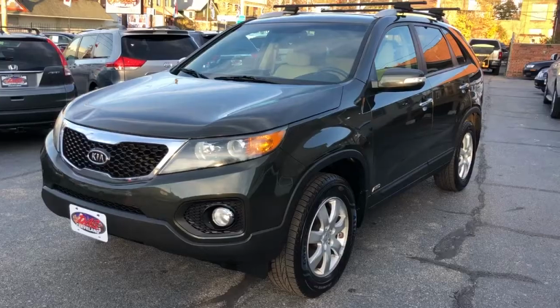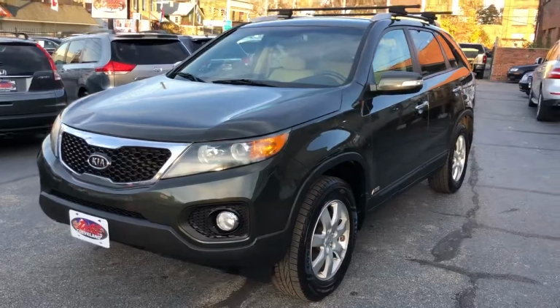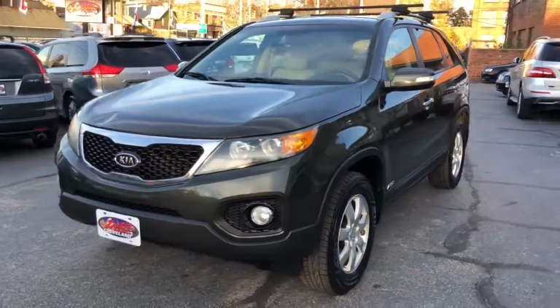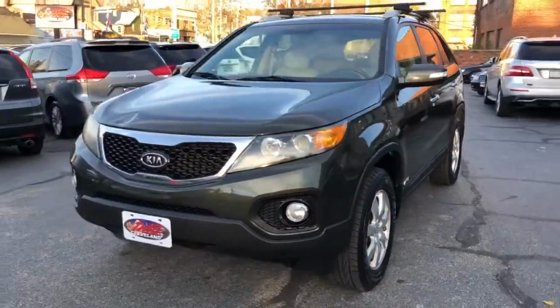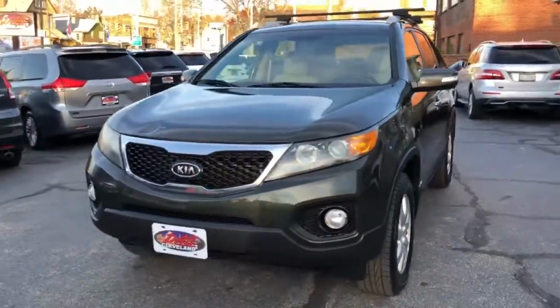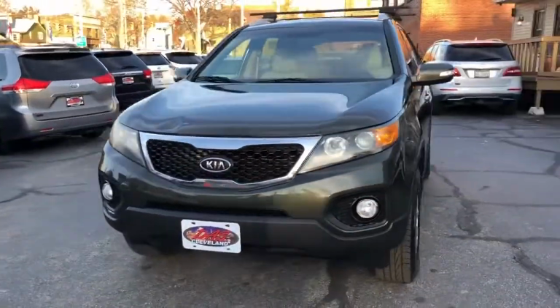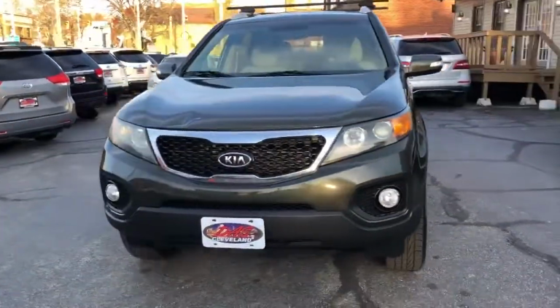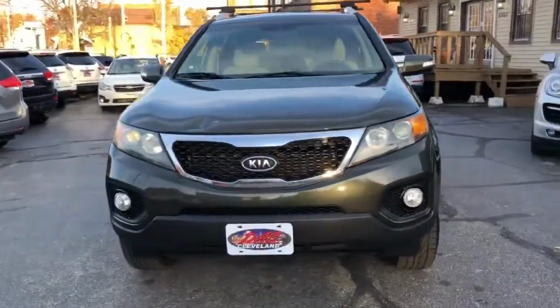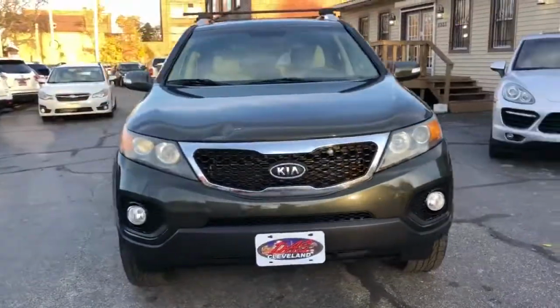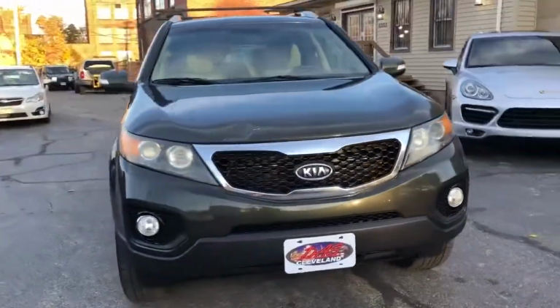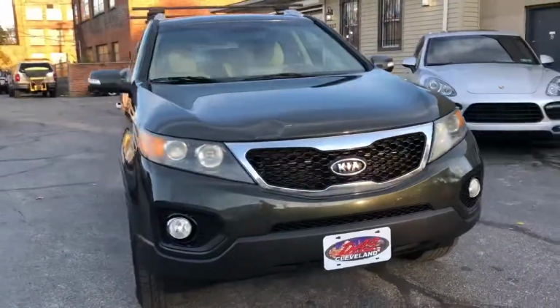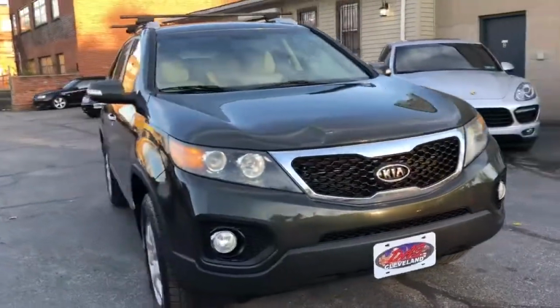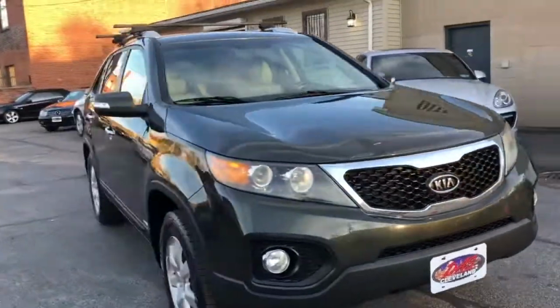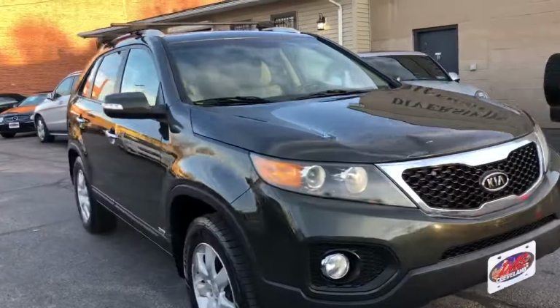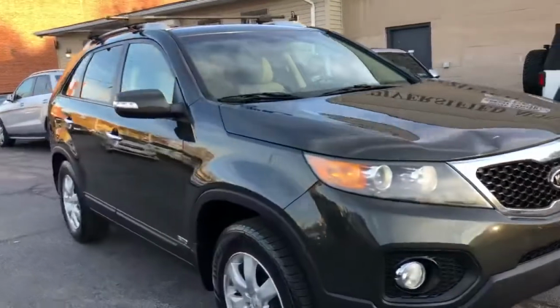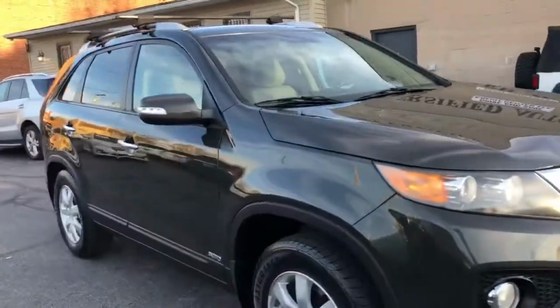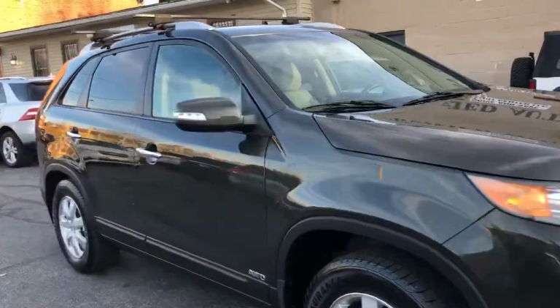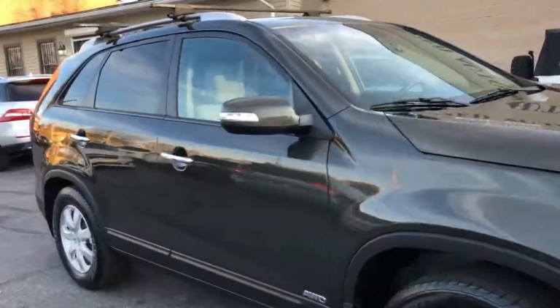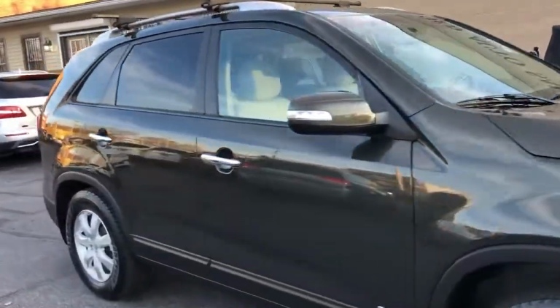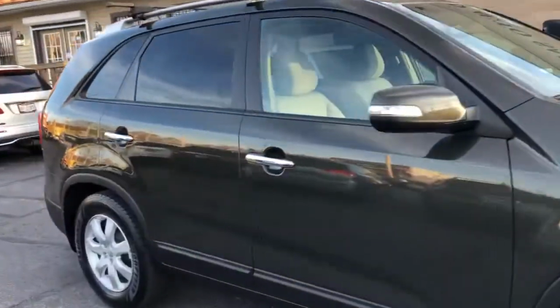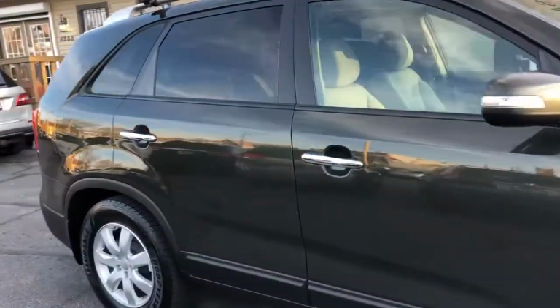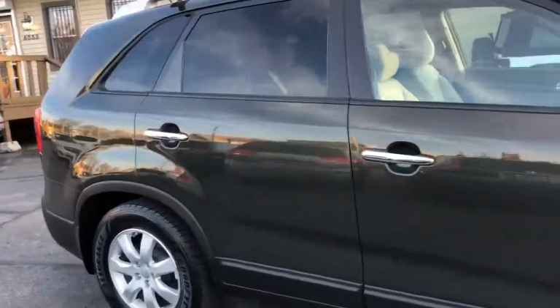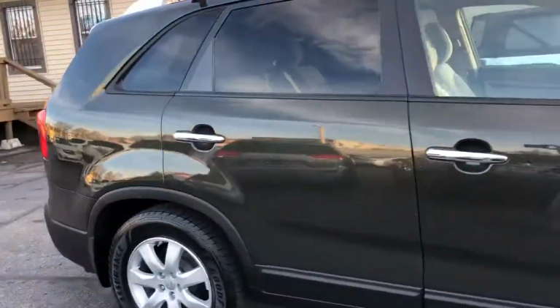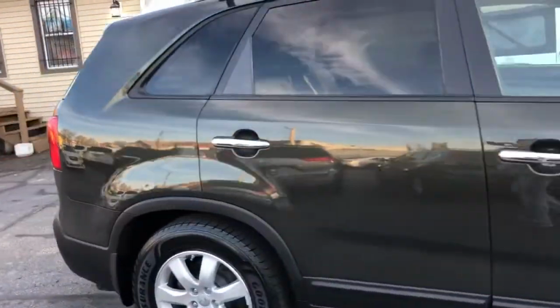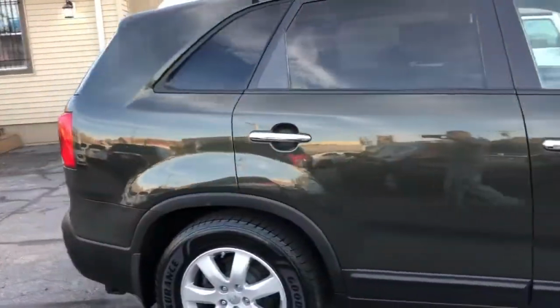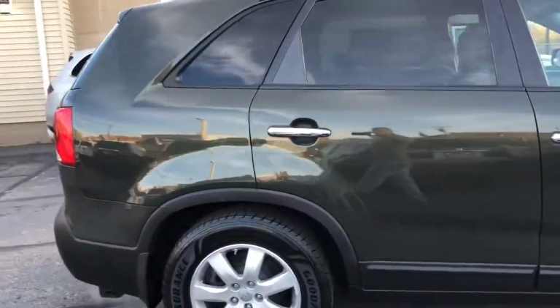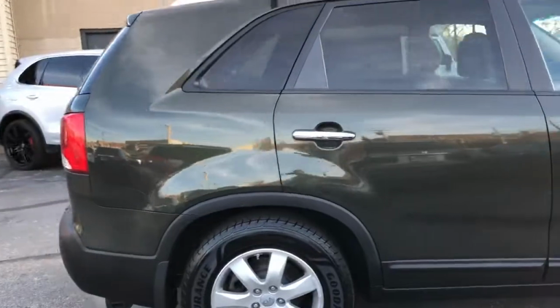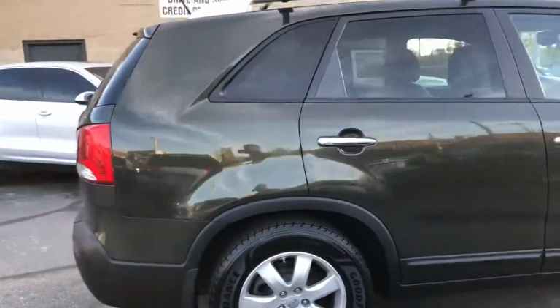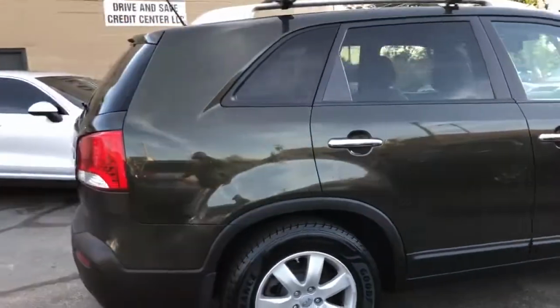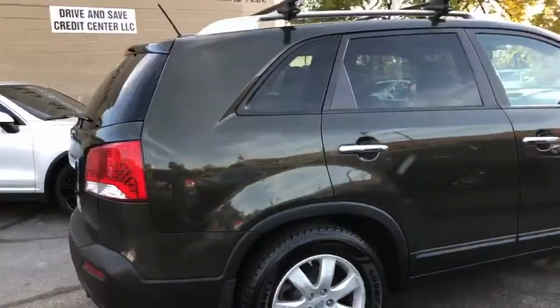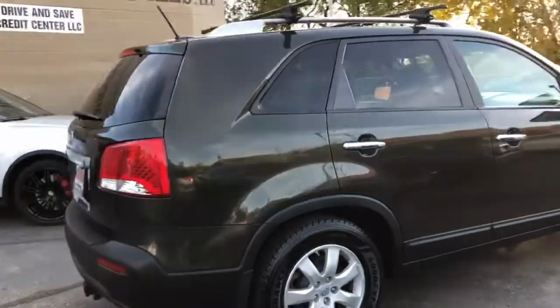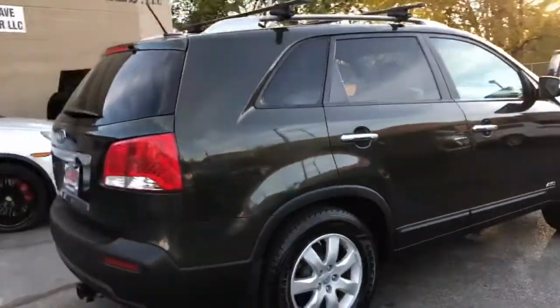Hey folks, we got a one owner, 28 dealer service records, 2012 Kia Sorento LX all-wheel drive, and it's a nice one, folks.